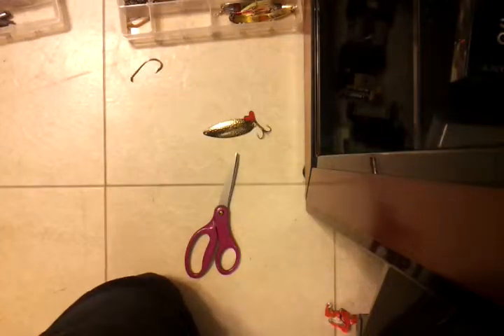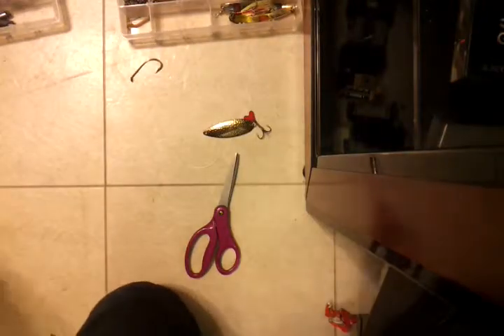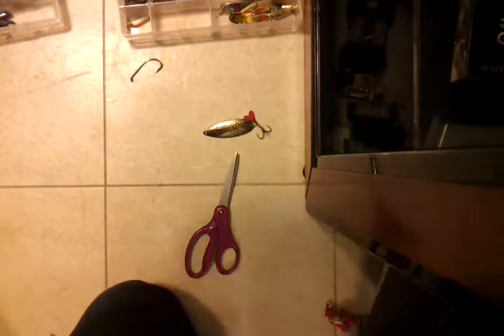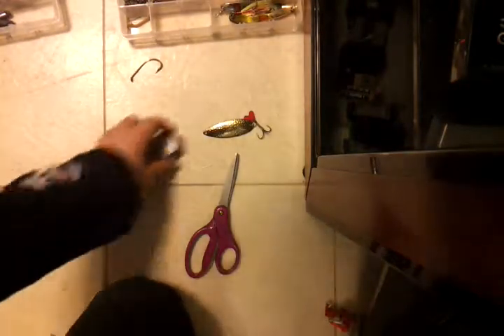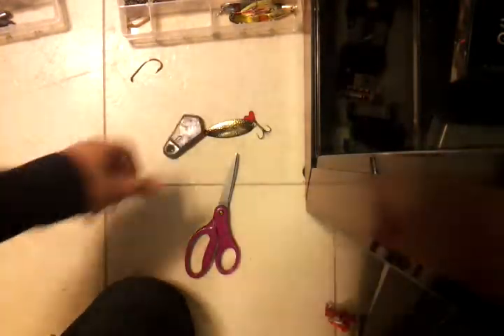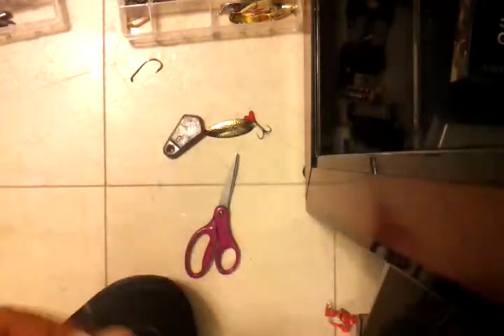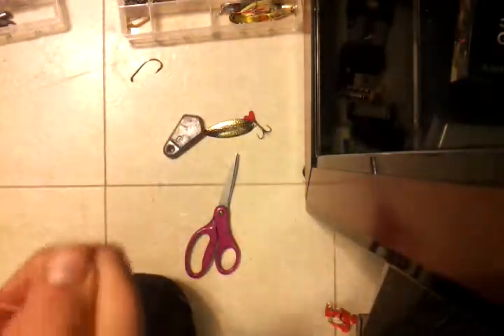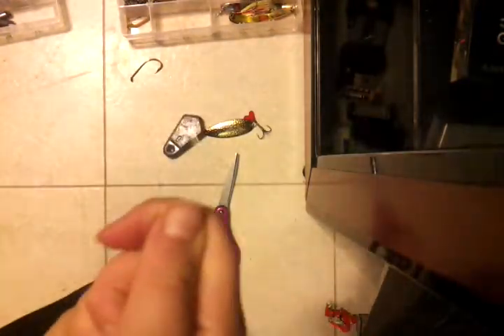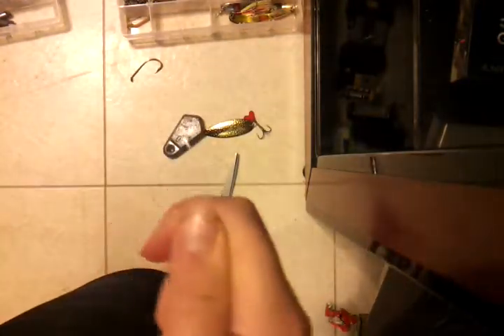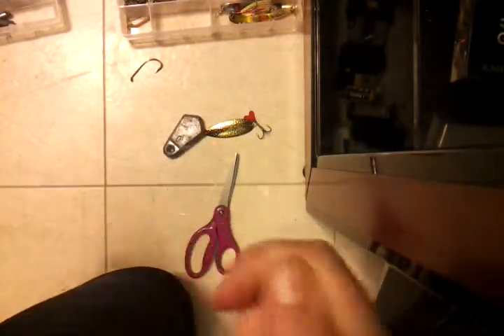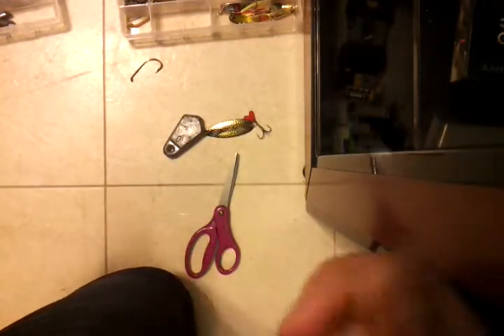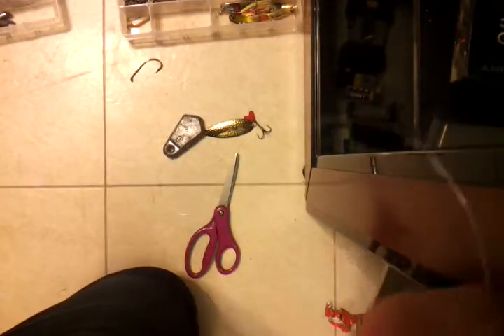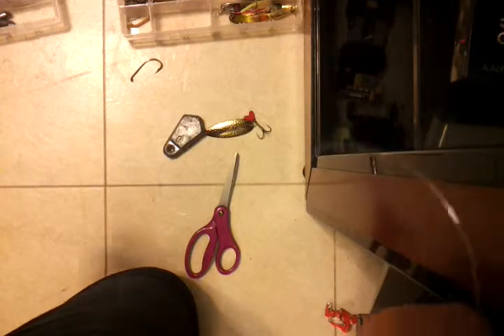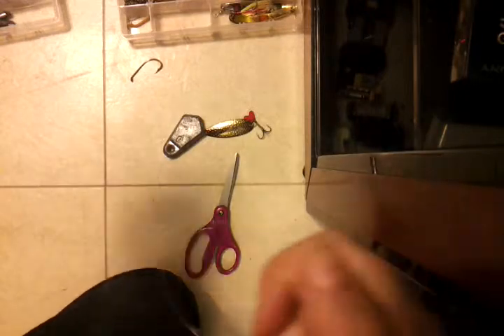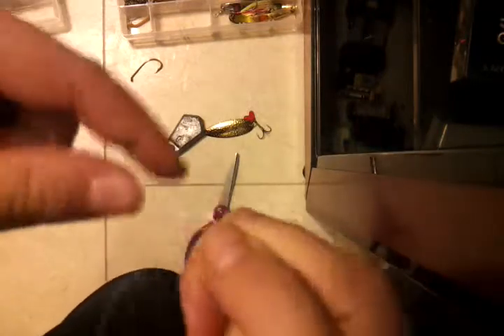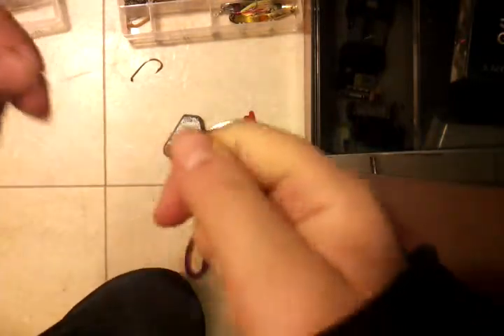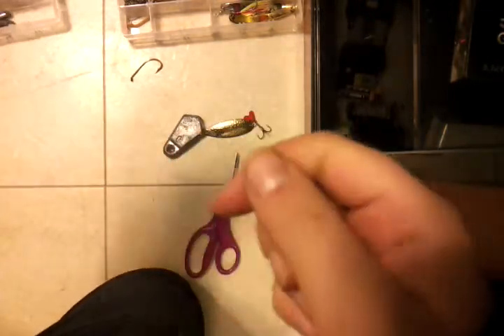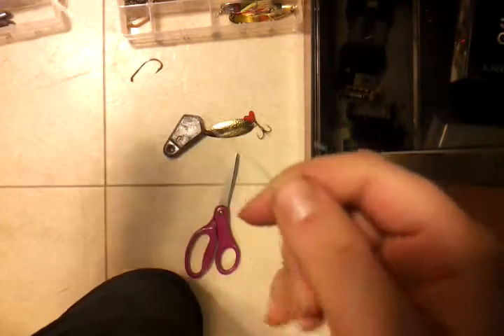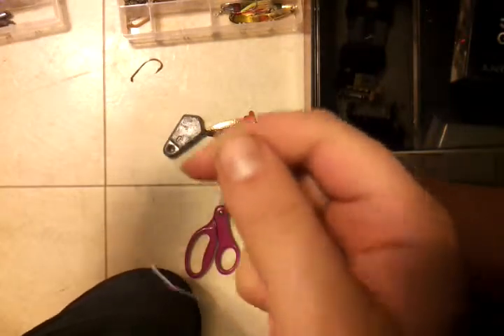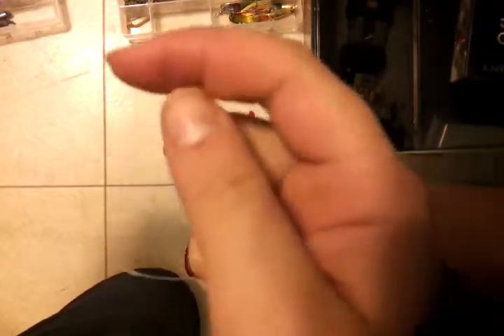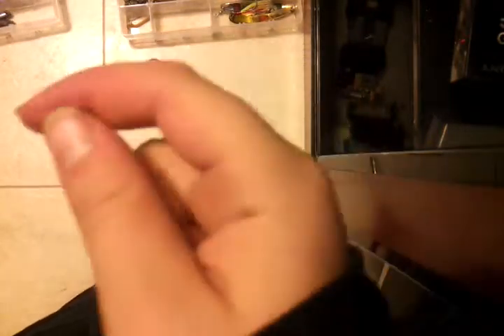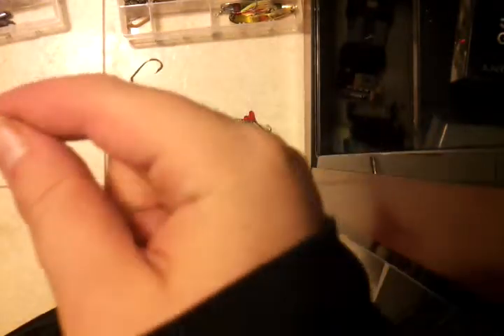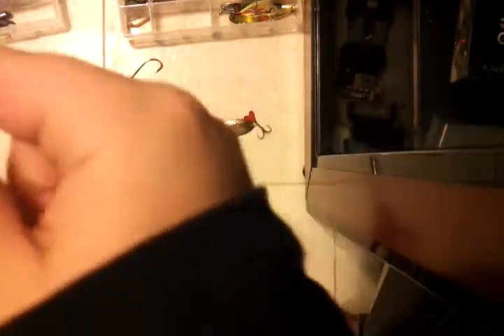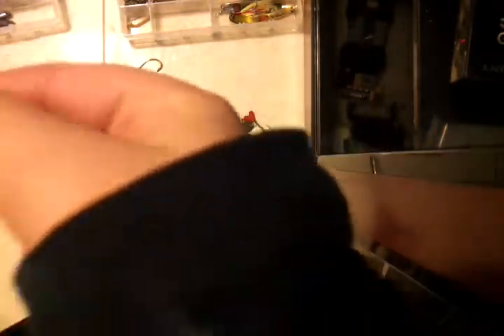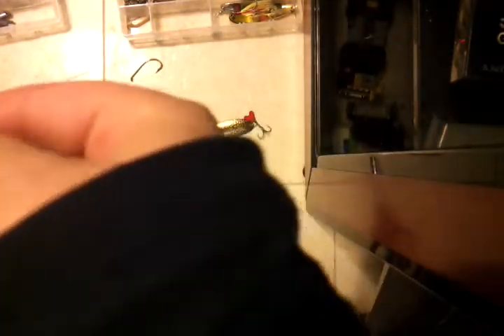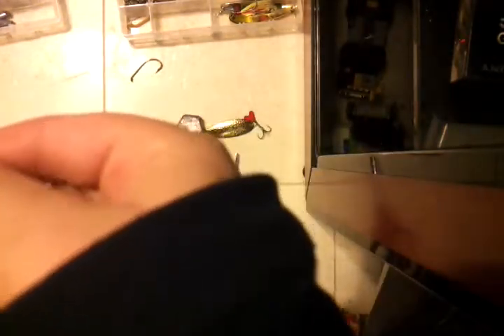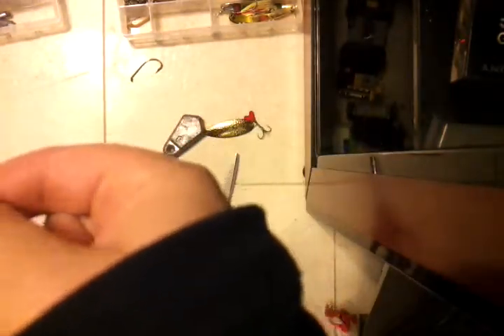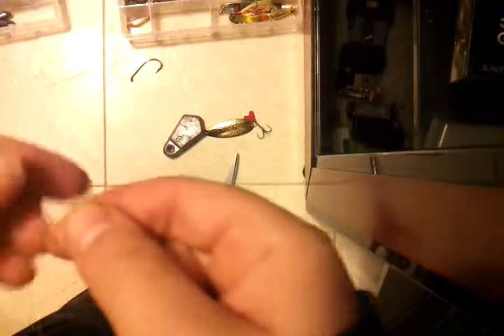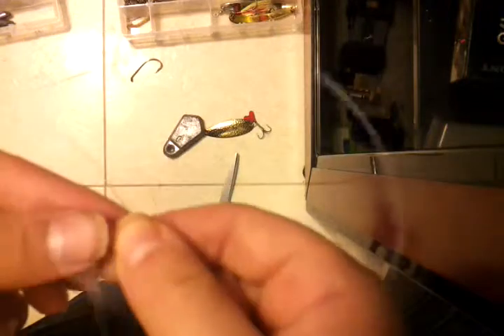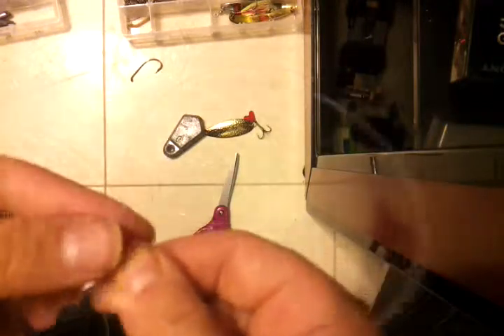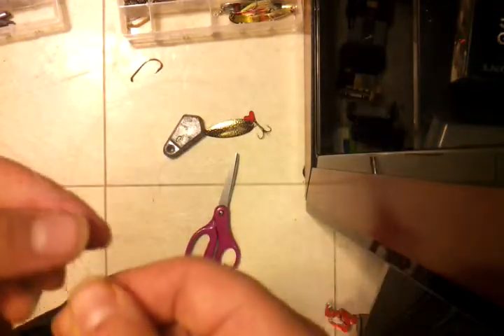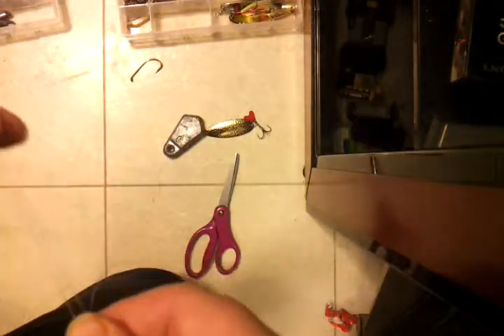Alright guys, here's the 5th fish mirror. I'm going to show you how to tie a sinker. Make a loop as big as you want — I'm making a huge one. There you go.